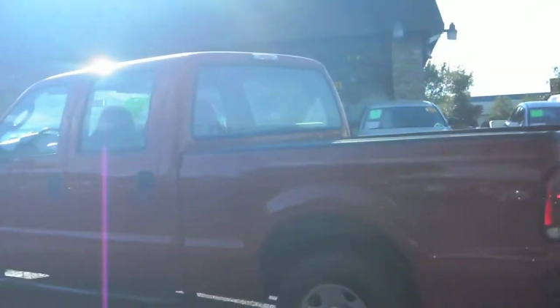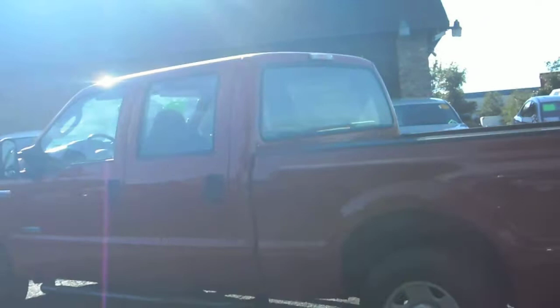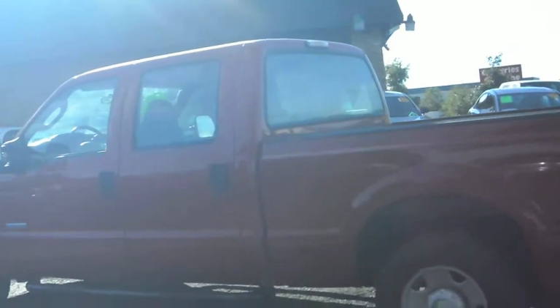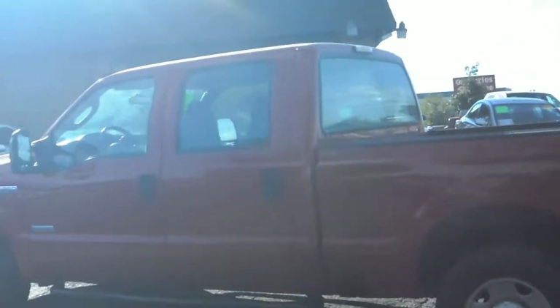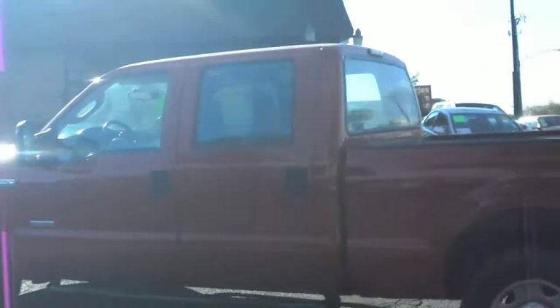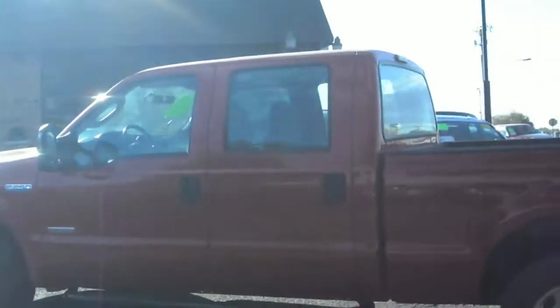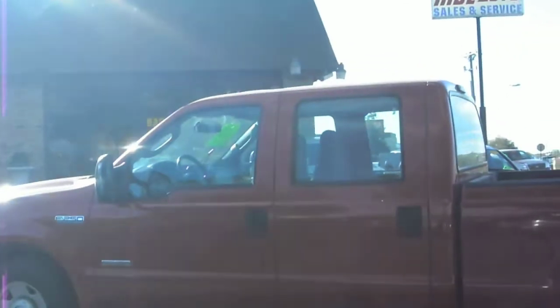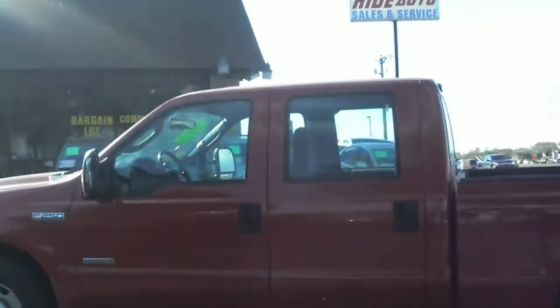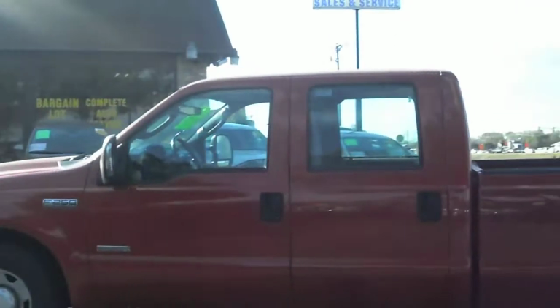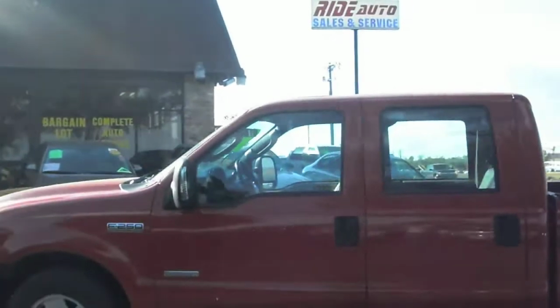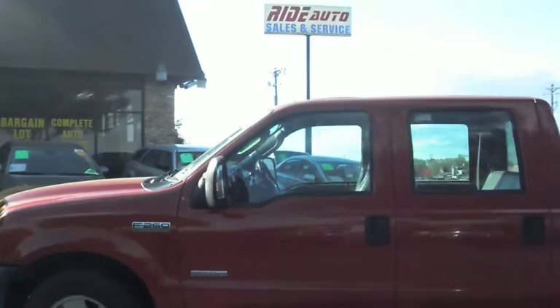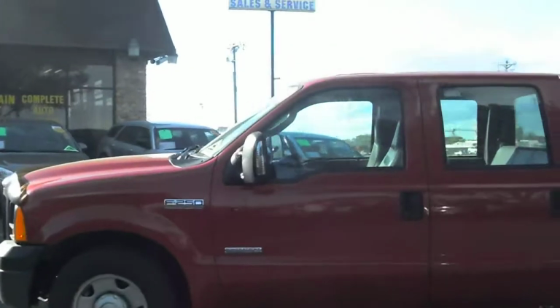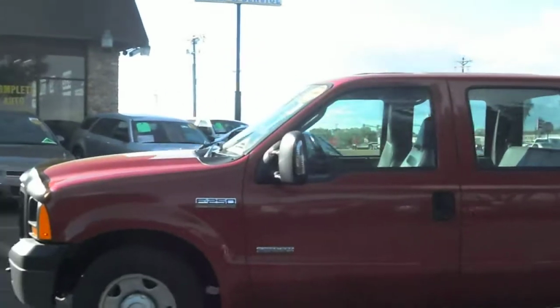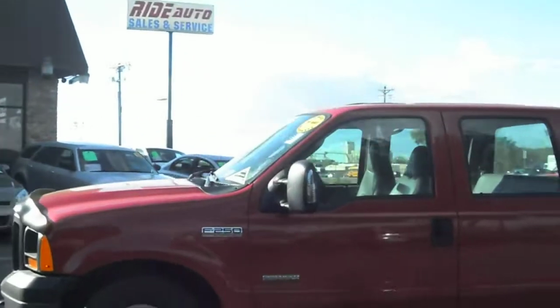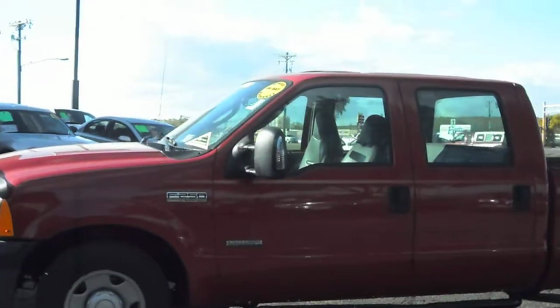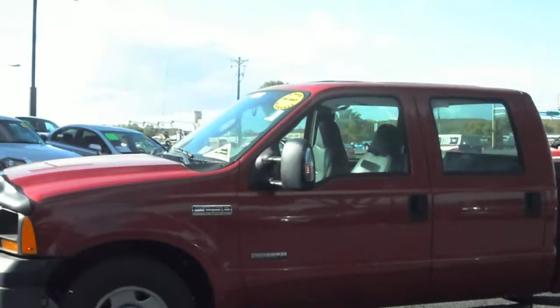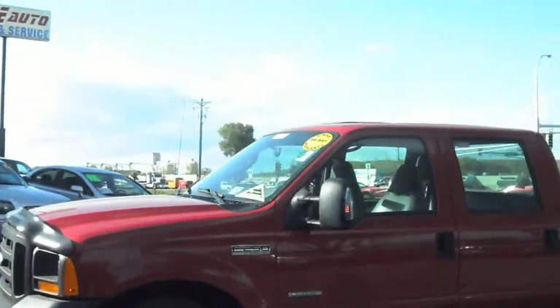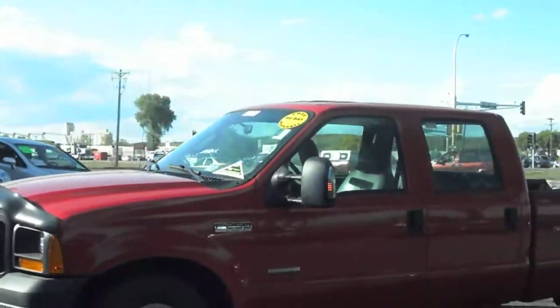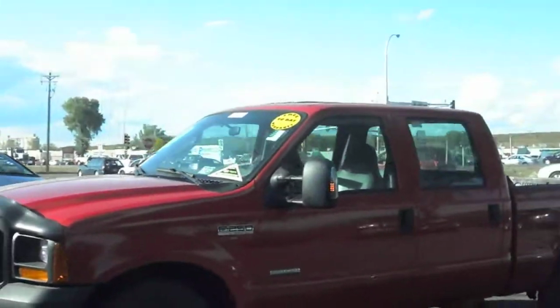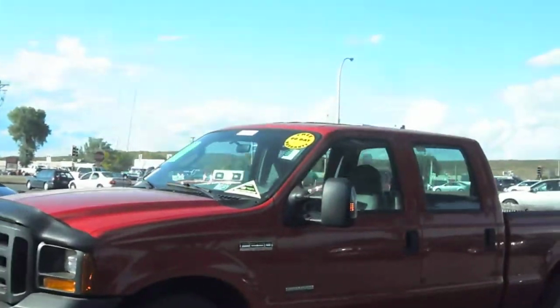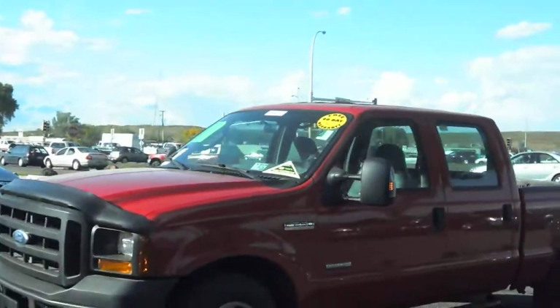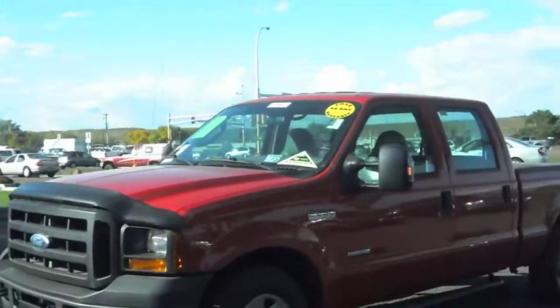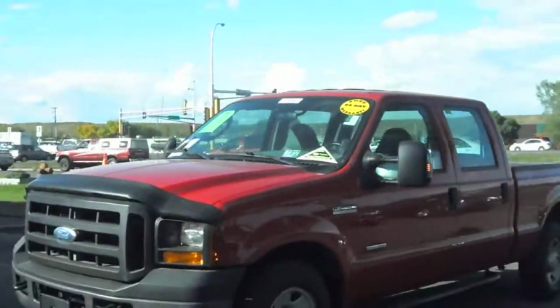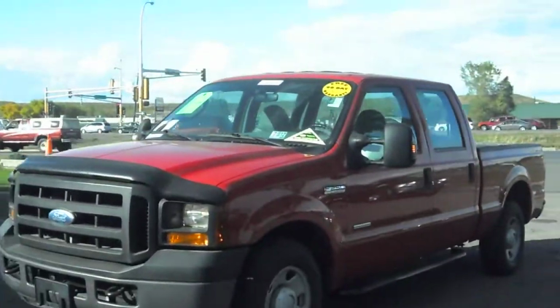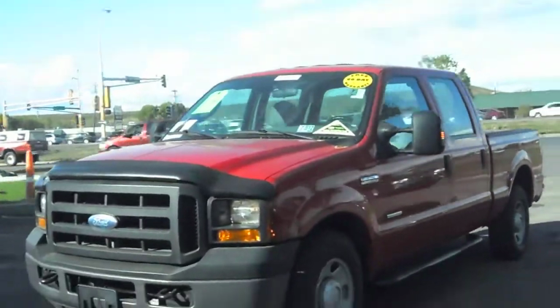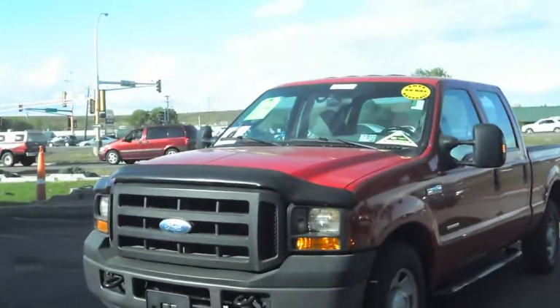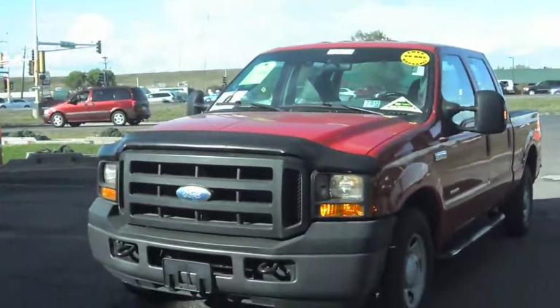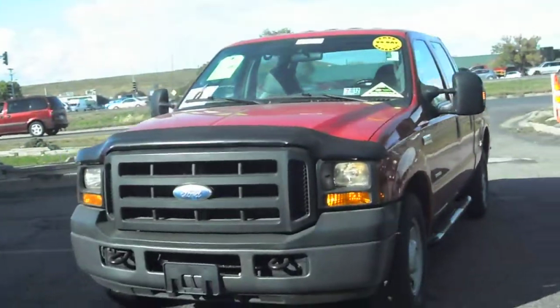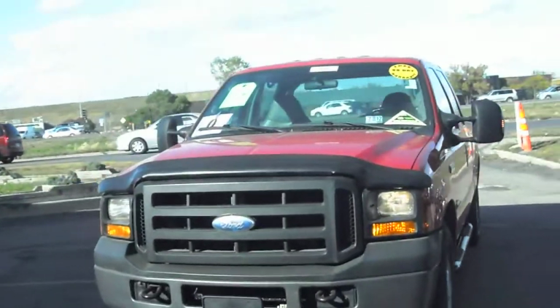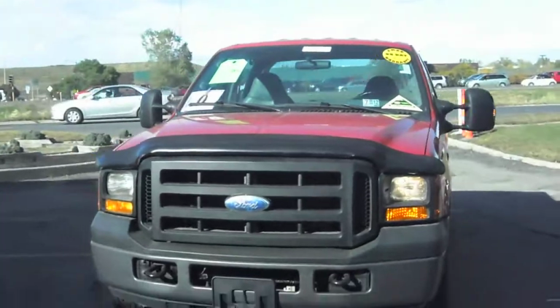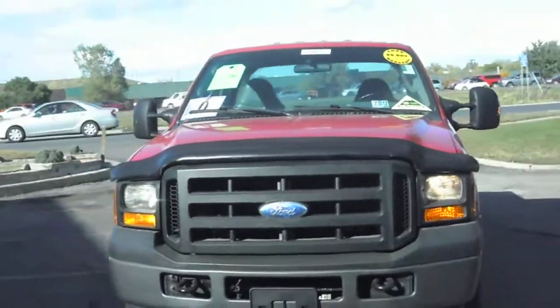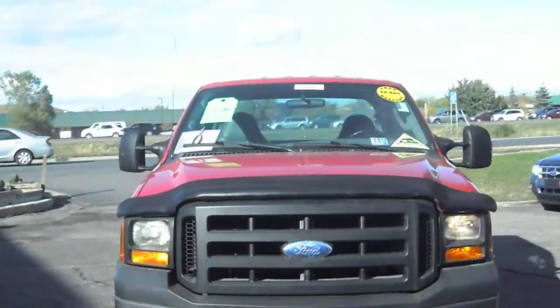Bright red in color. We just installed brand new running boards, so now it's very easy to get in. It's got the turn signal mirrors — they're clear. Tow hooks on the front, engine block heater.